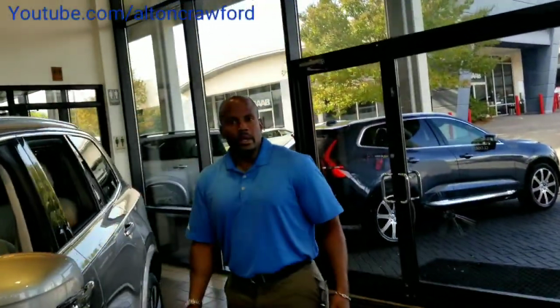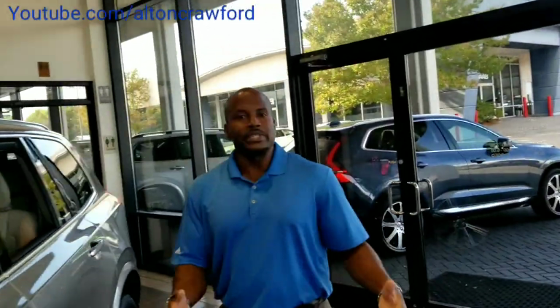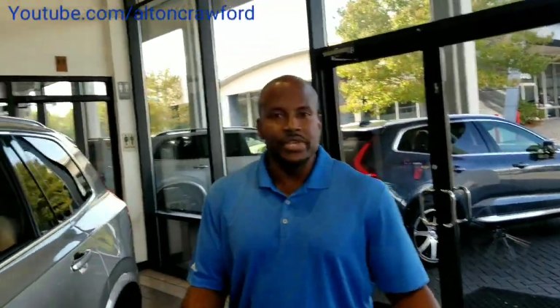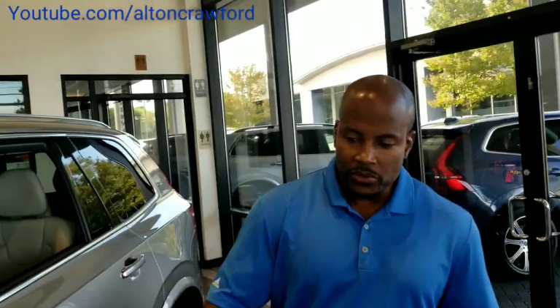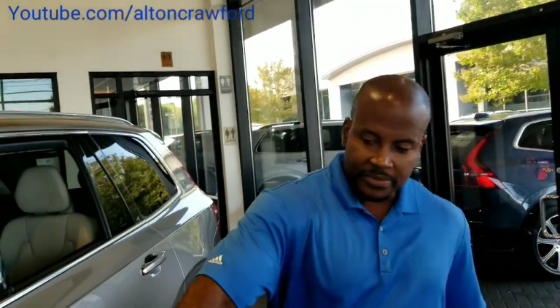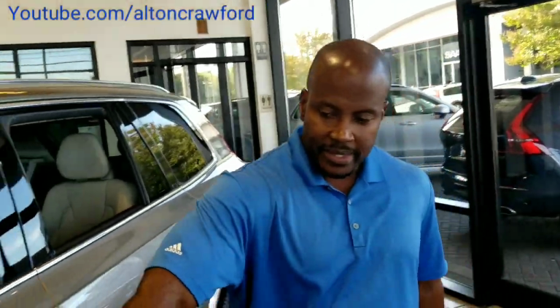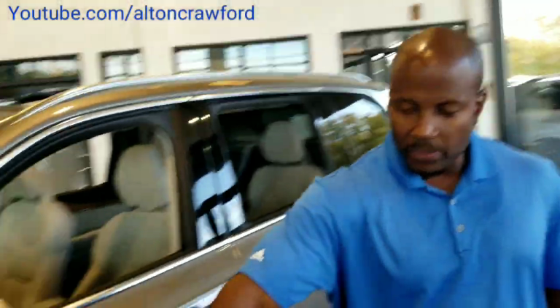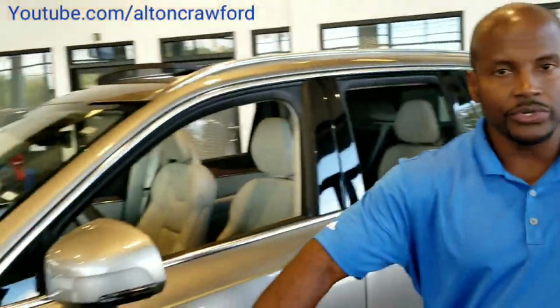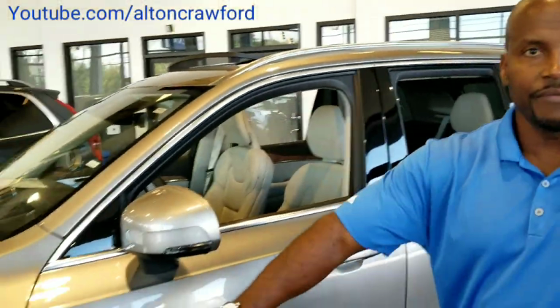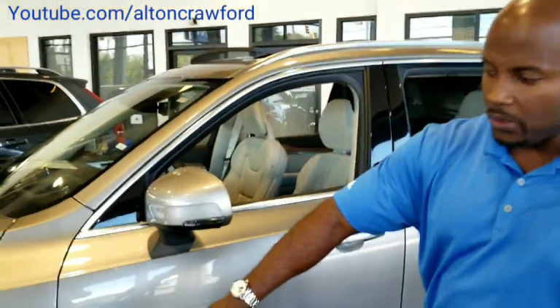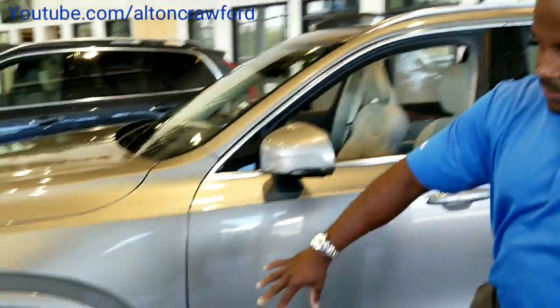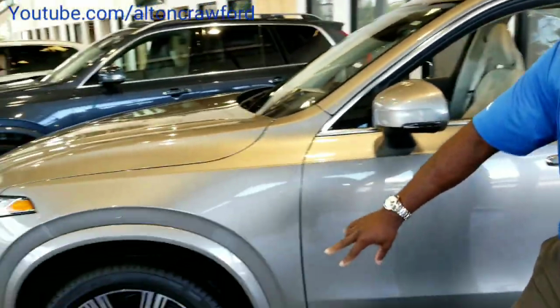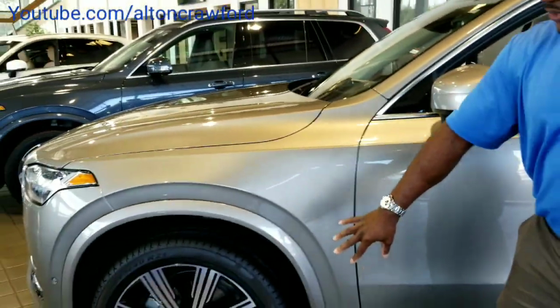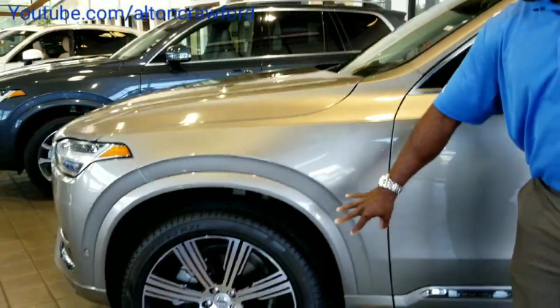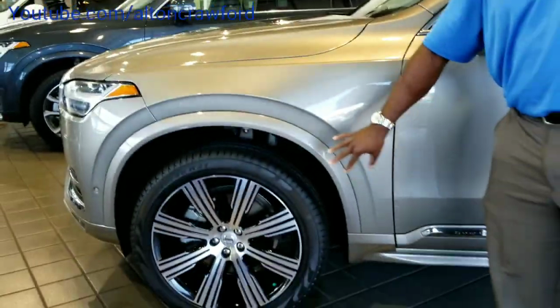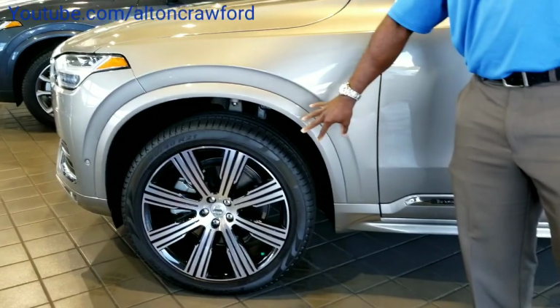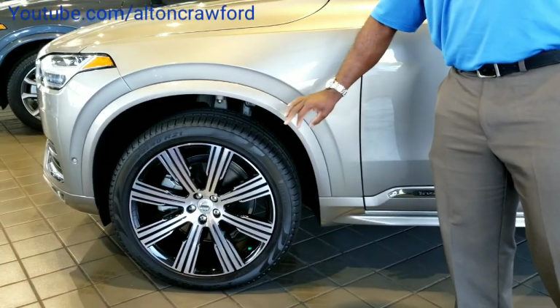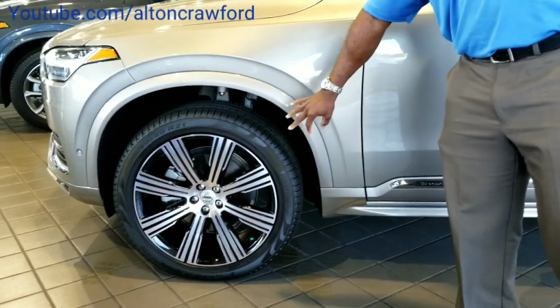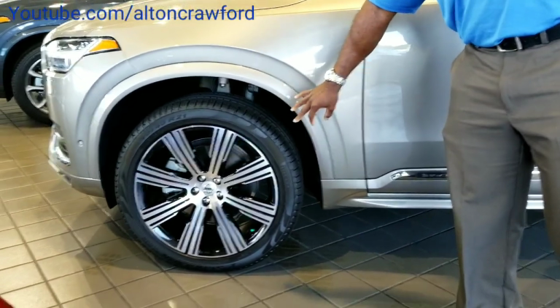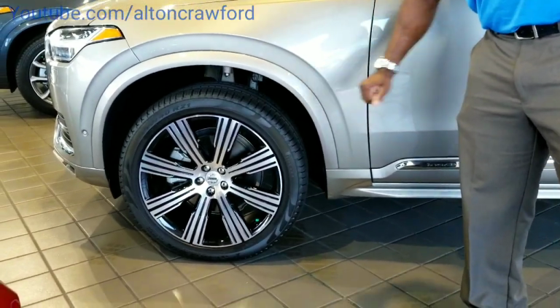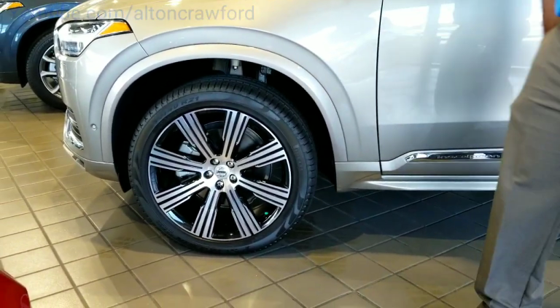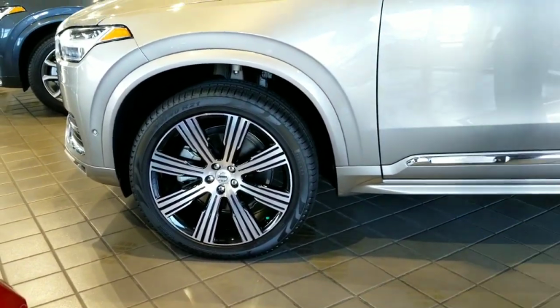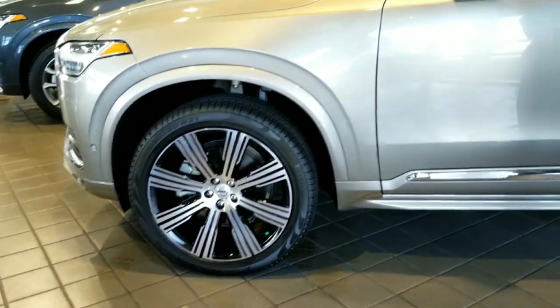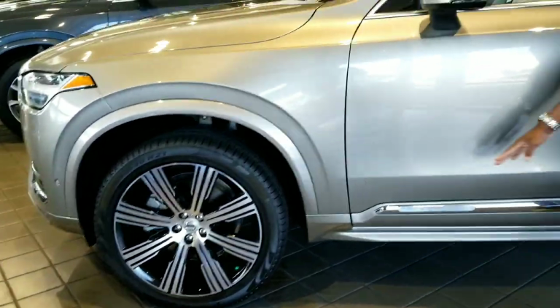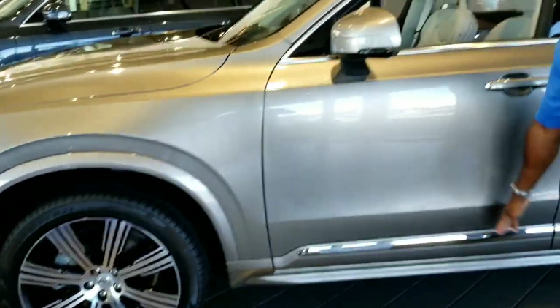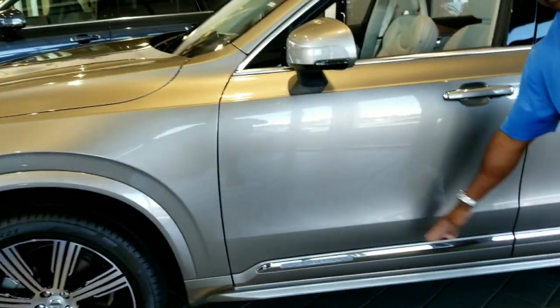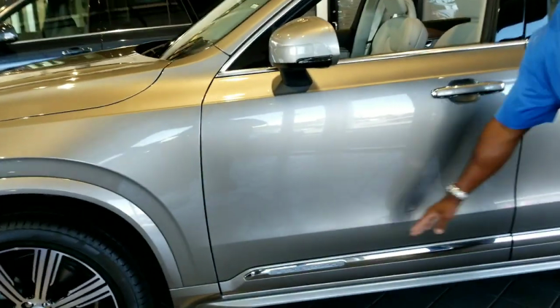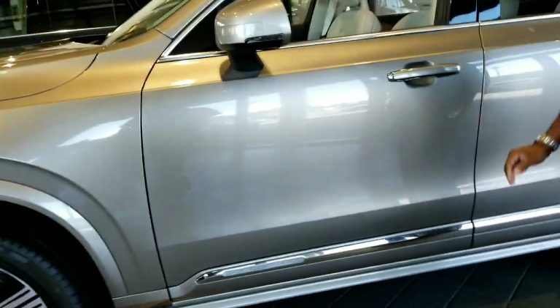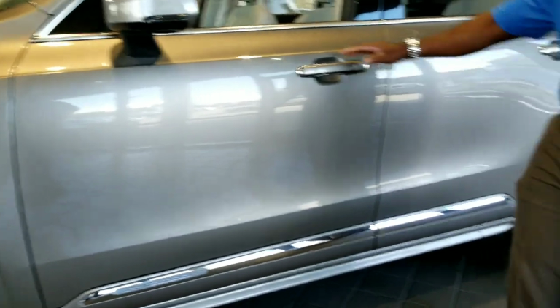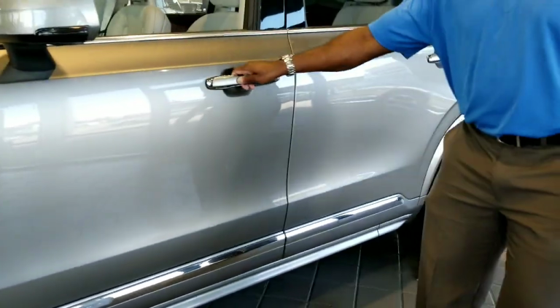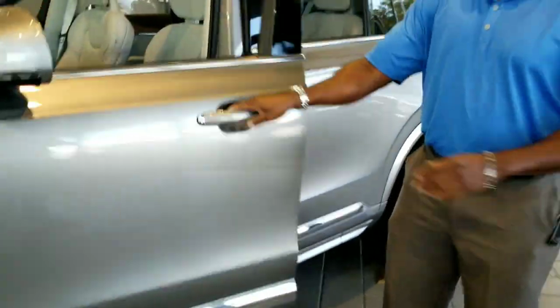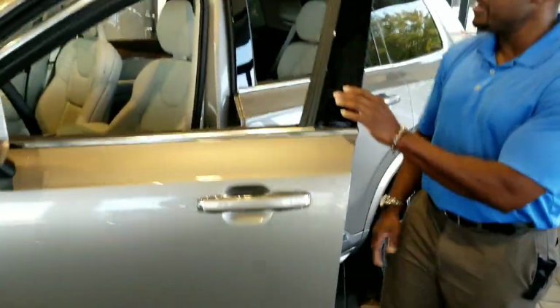Each year it almost seems they always introduce a different styled wheel. This is a 21-inch upgrade — a new styled wheel on the Inscription model. You still get your additional chrome, but let's go into the interior.